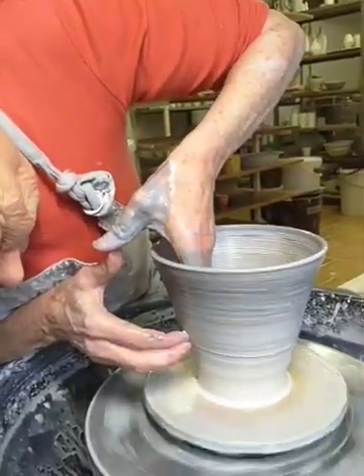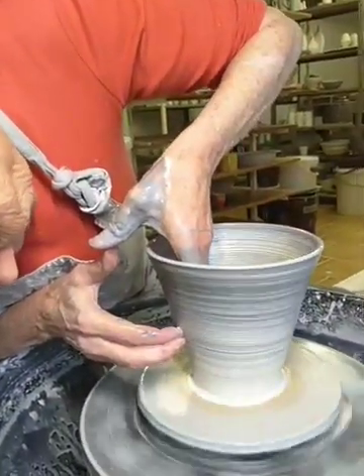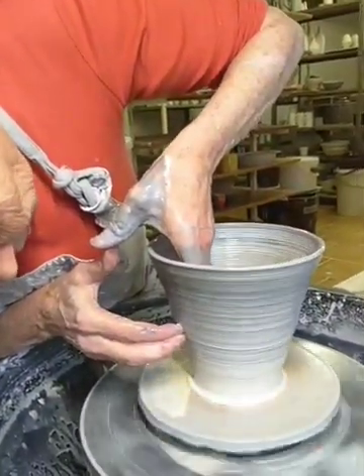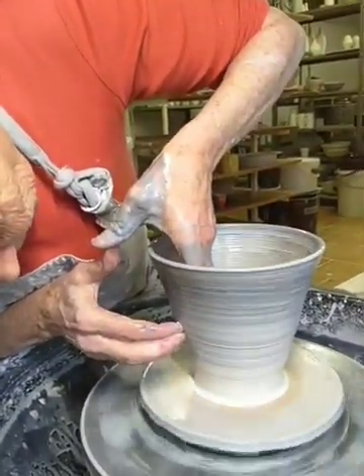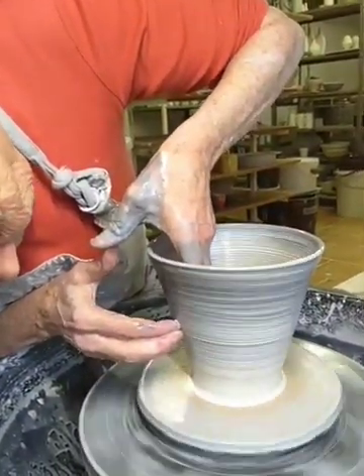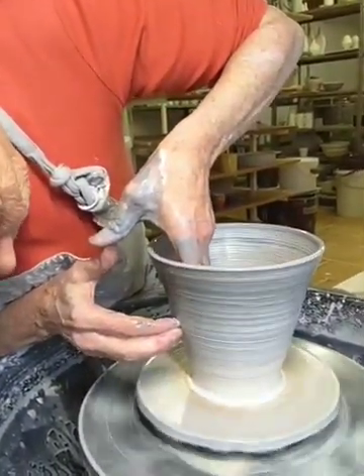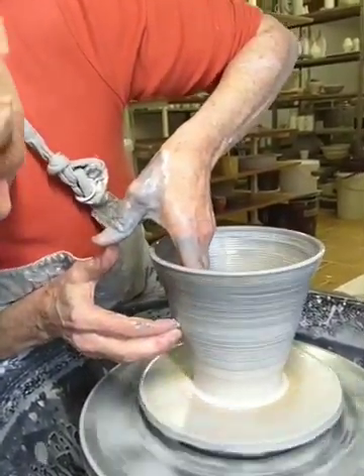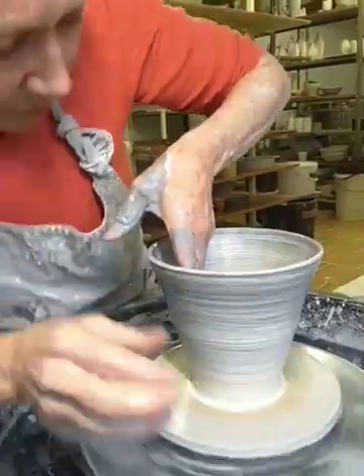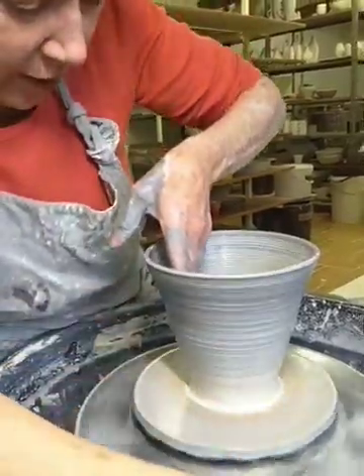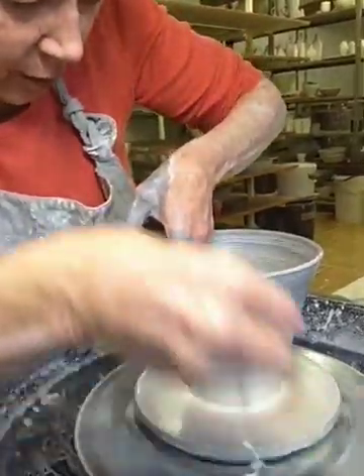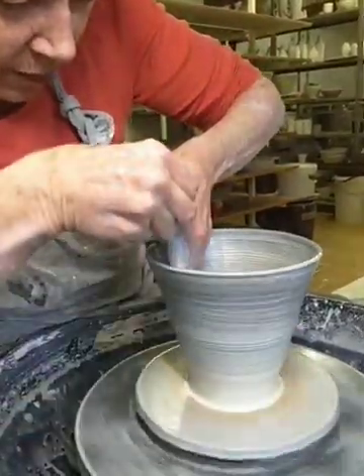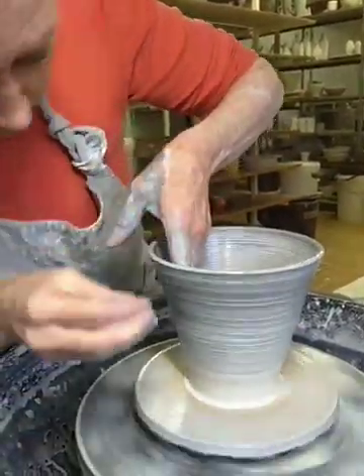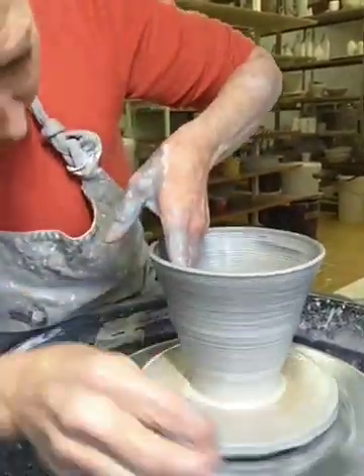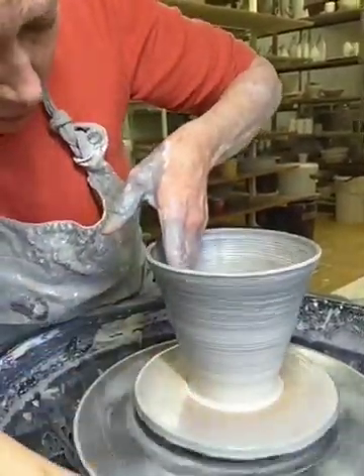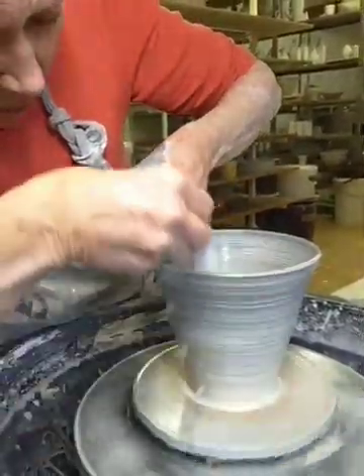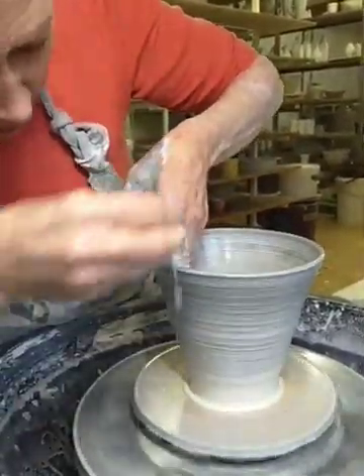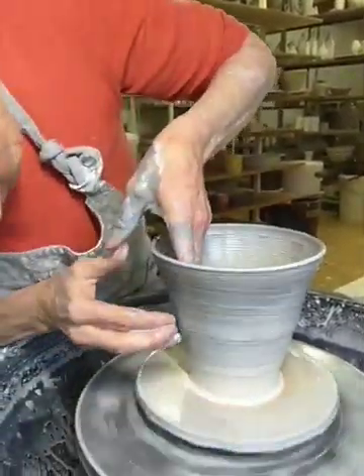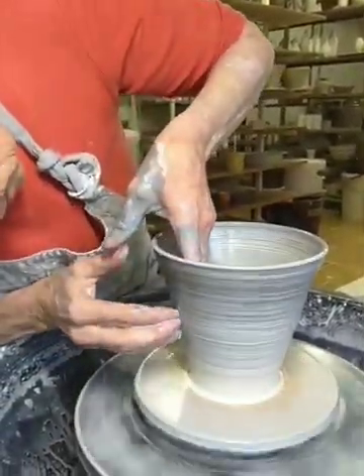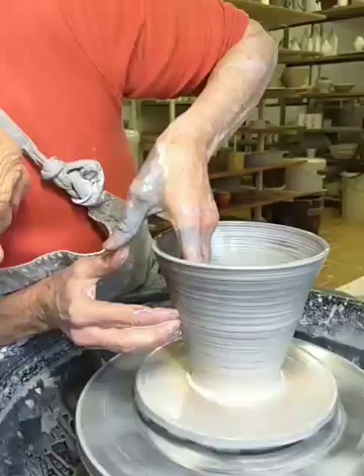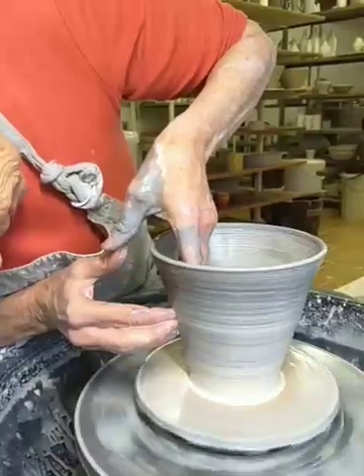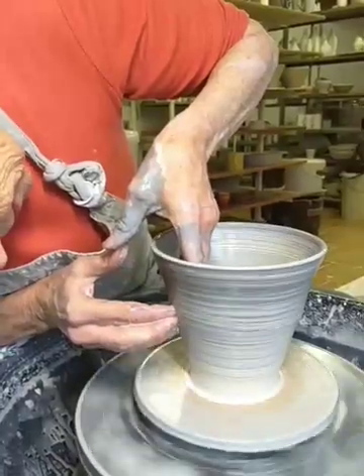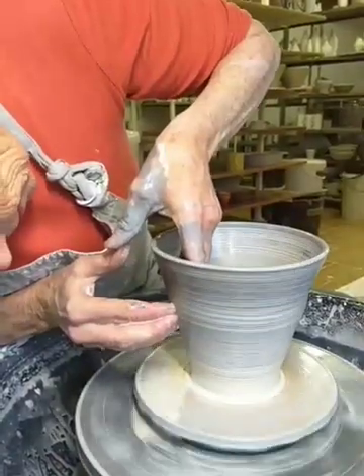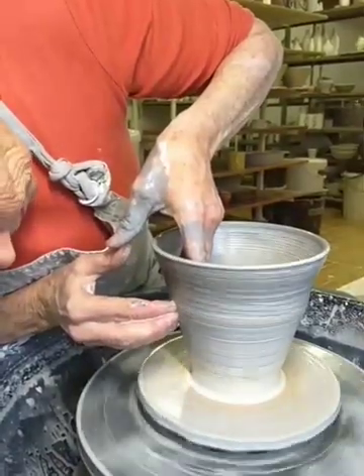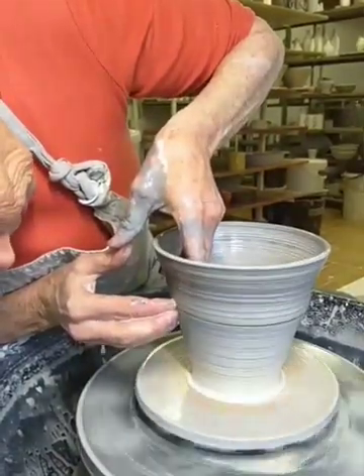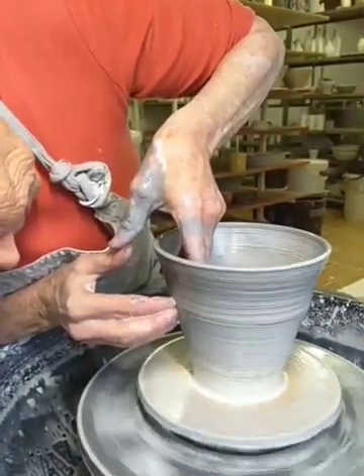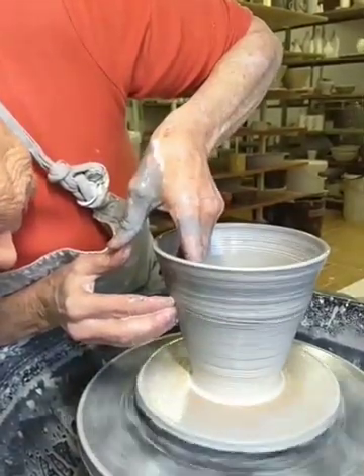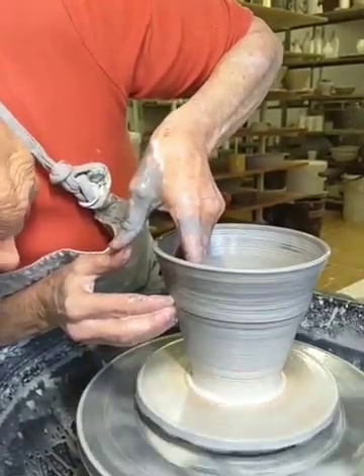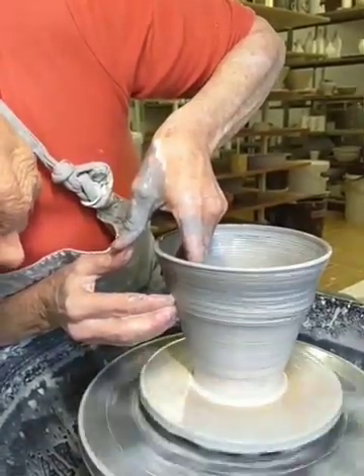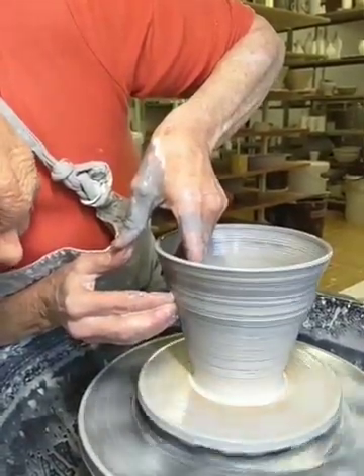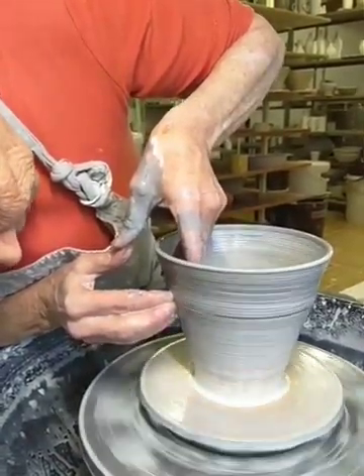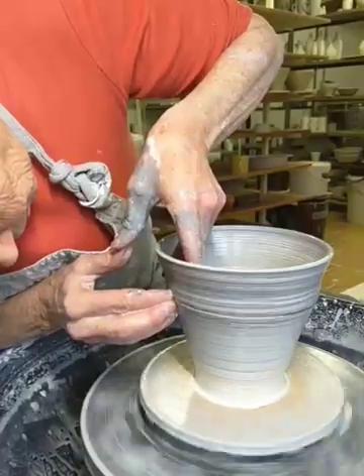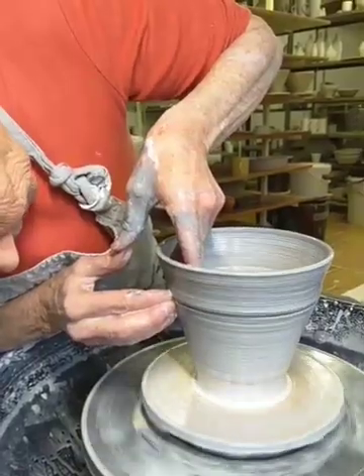And then I will be turning the piece. It's getting a wee bit dry, so I'm just going to put a bit more water on. I'm slowing down the wheel now.